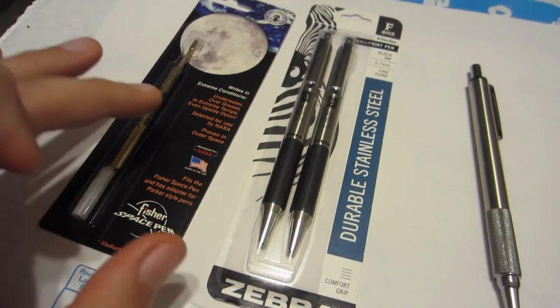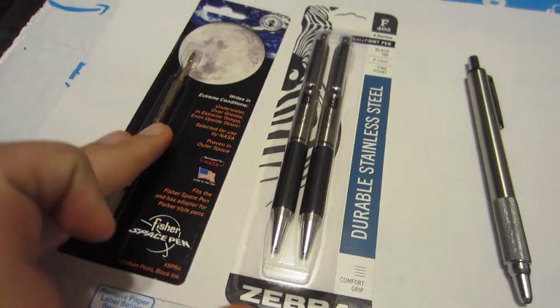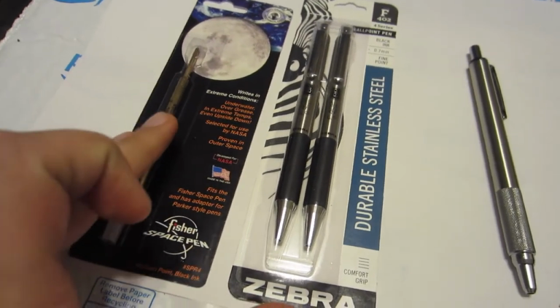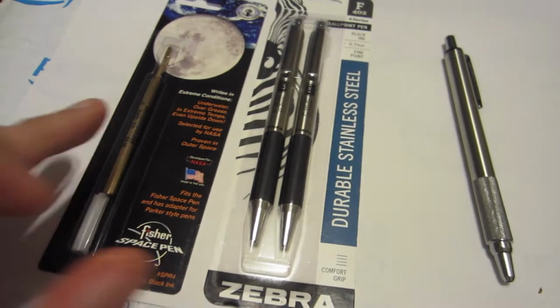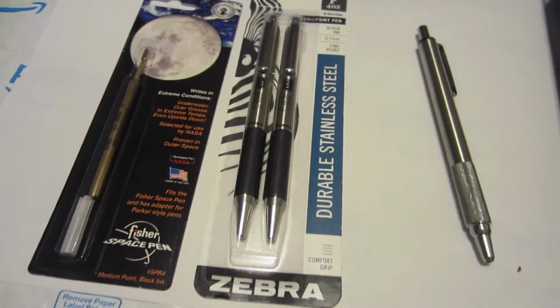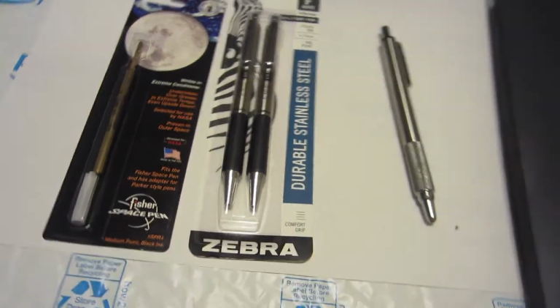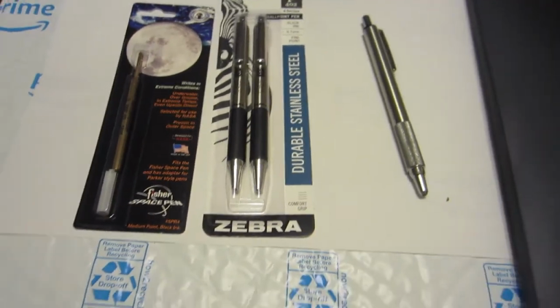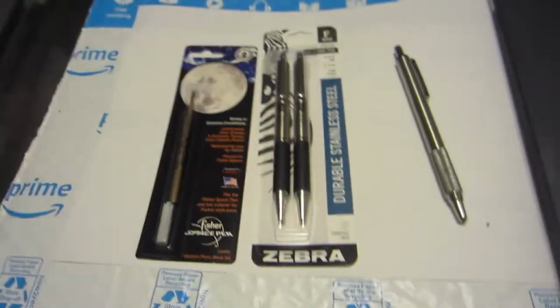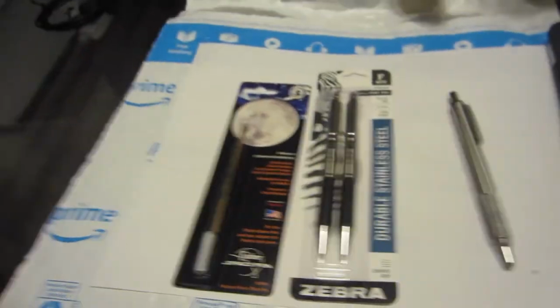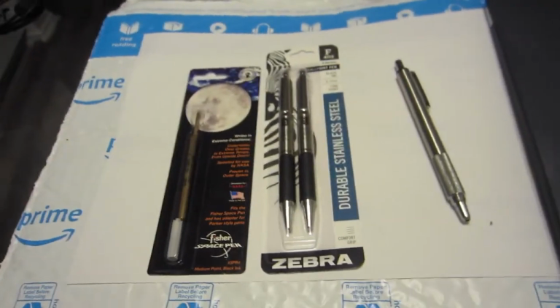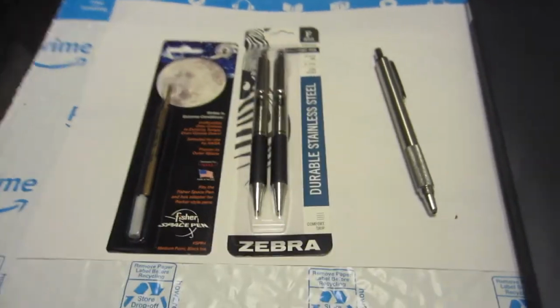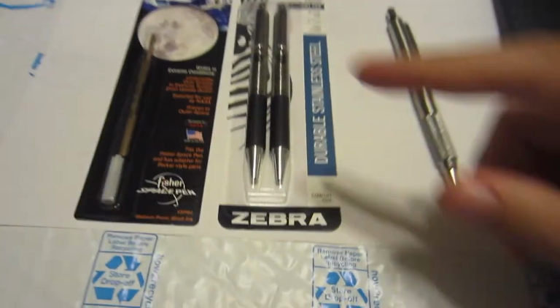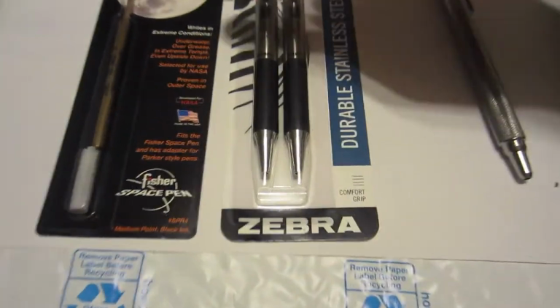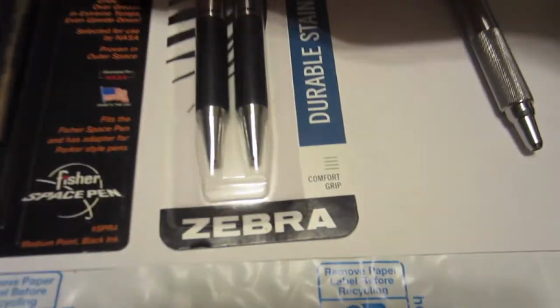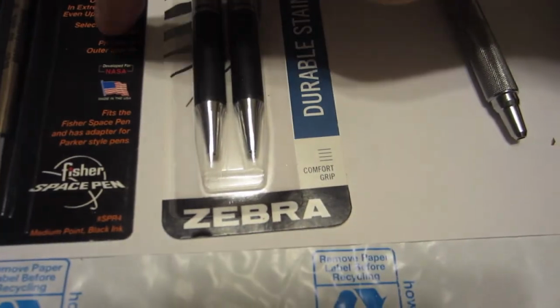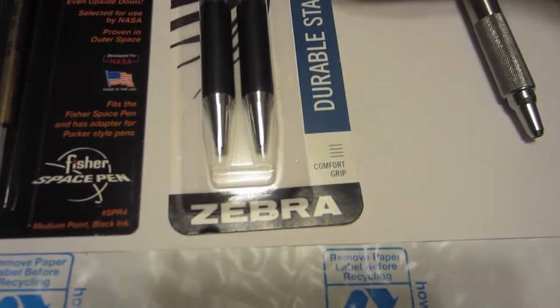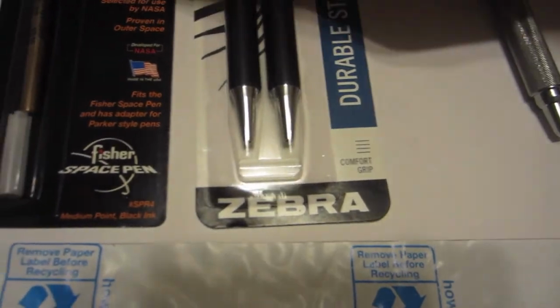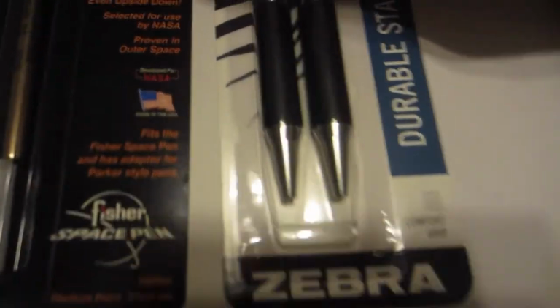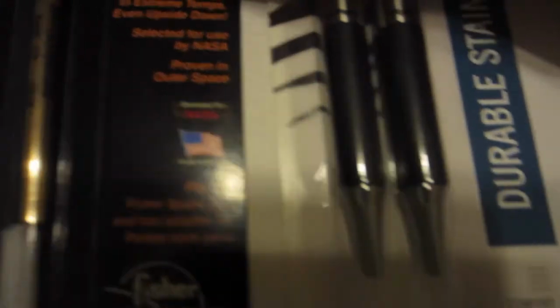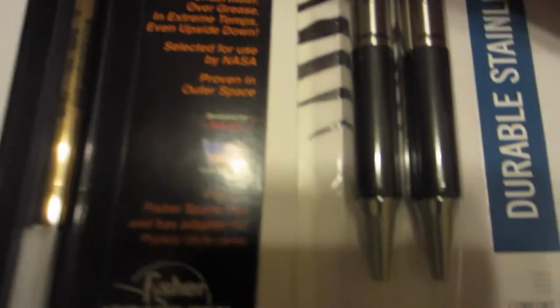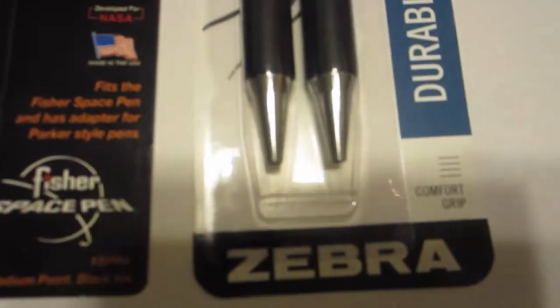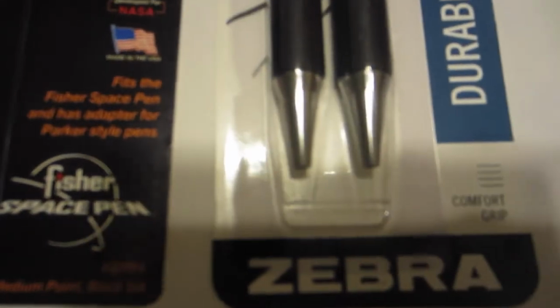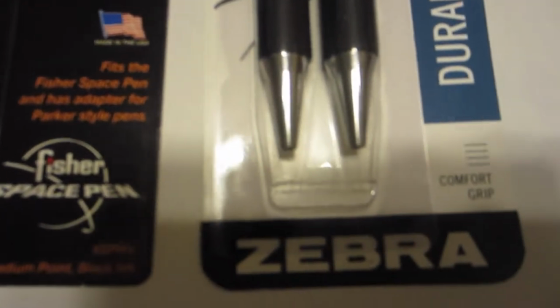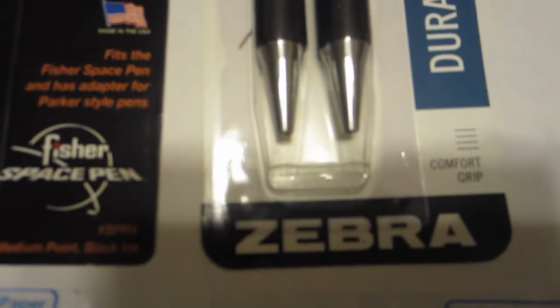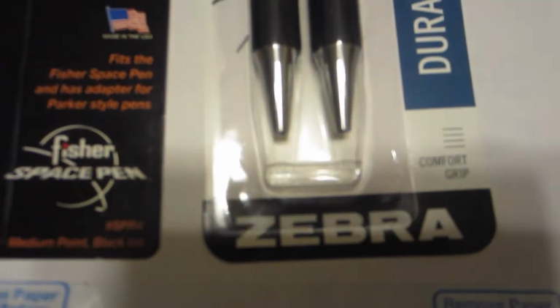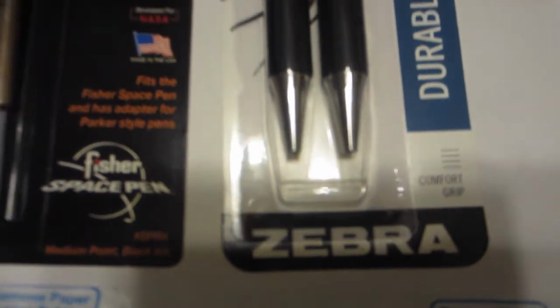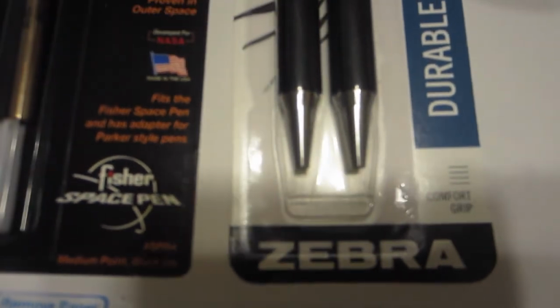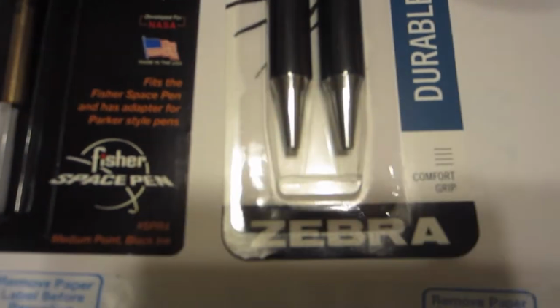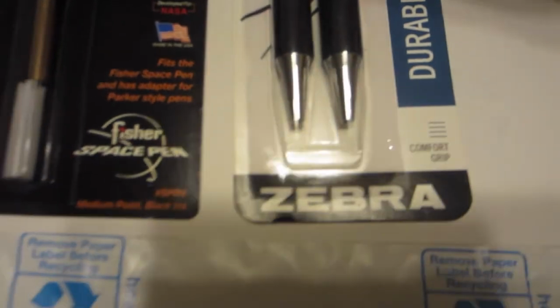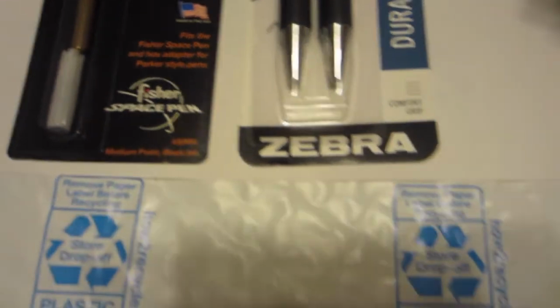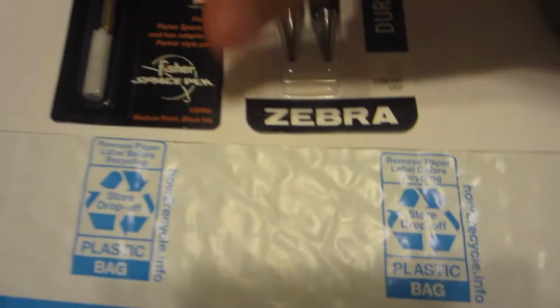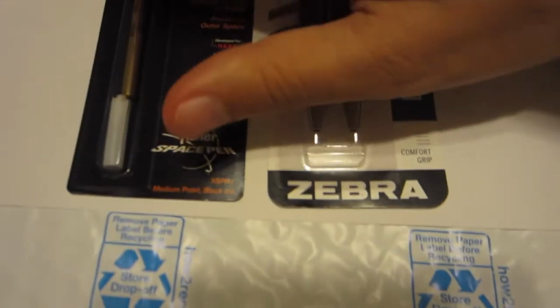This Fischer Space Pen writes upside down, in water, on any surface, over grease, at extreme temps, and it's used by NASA.